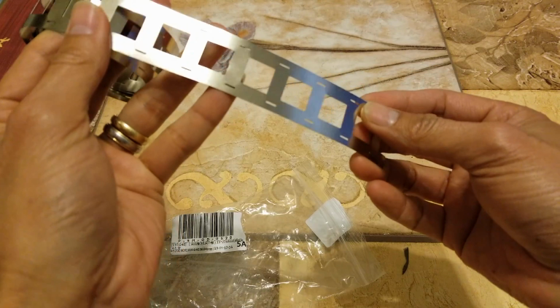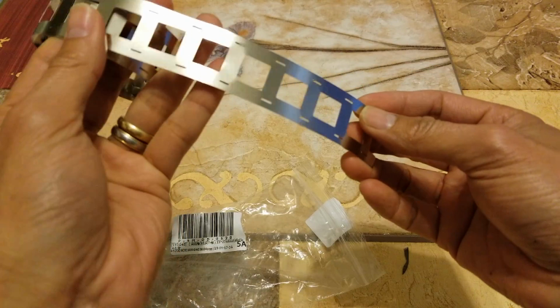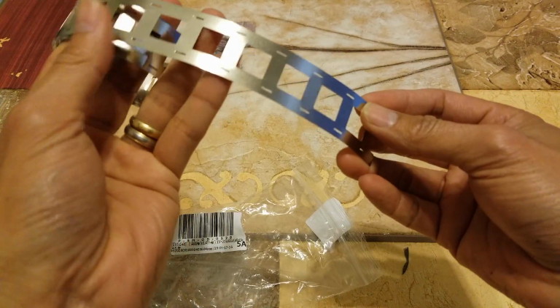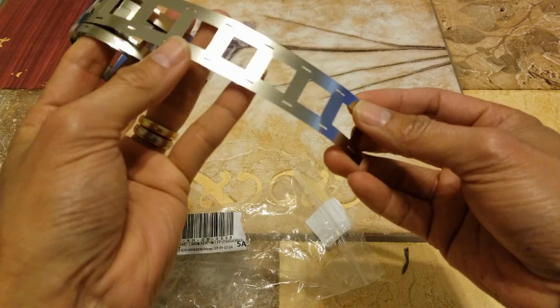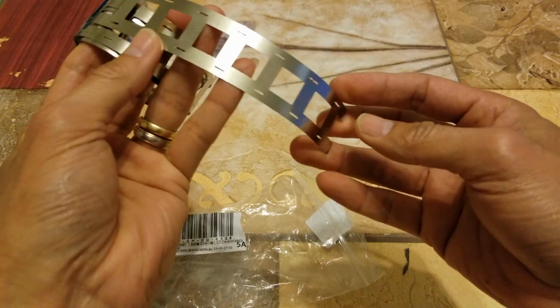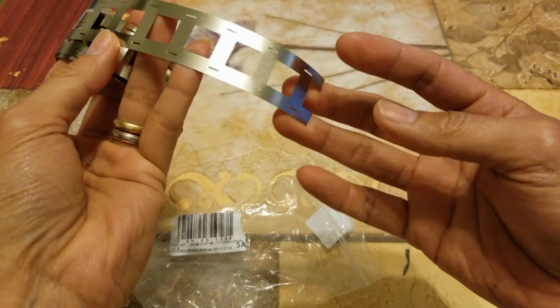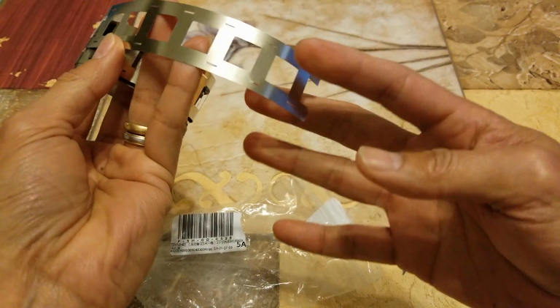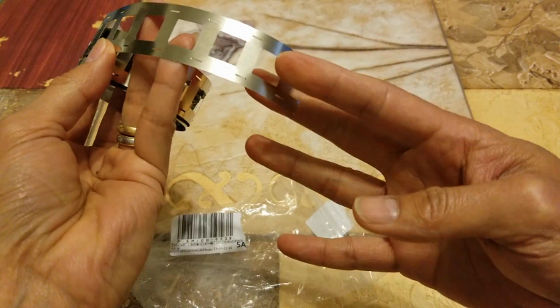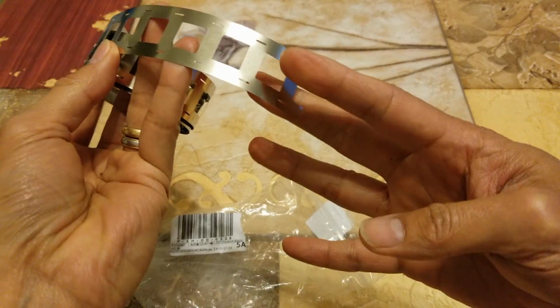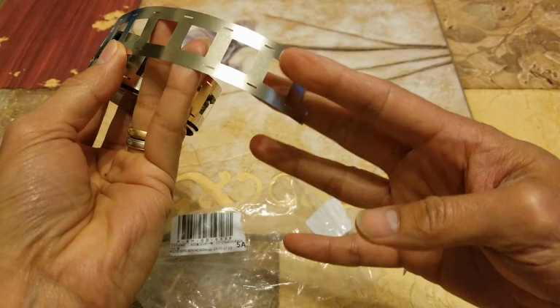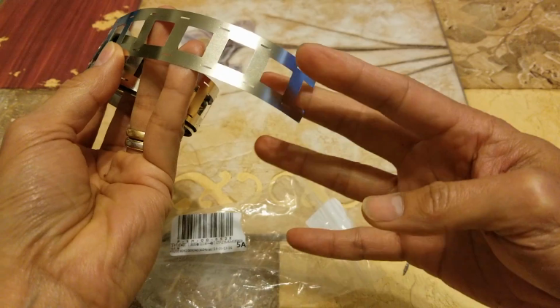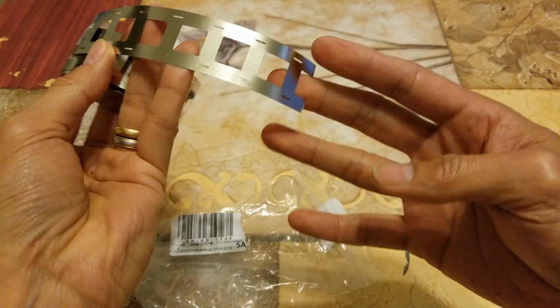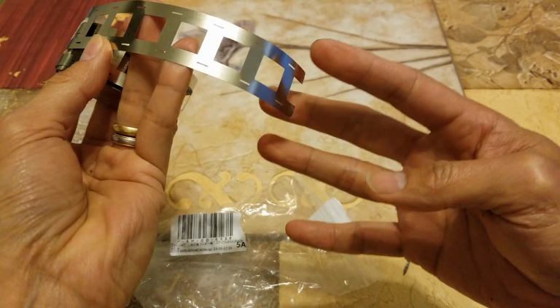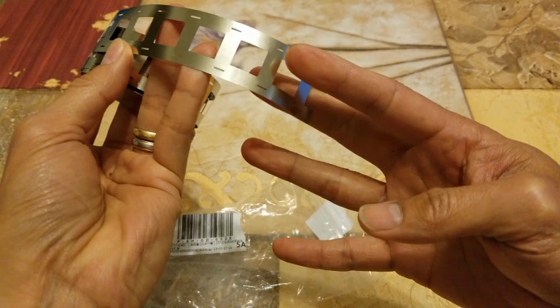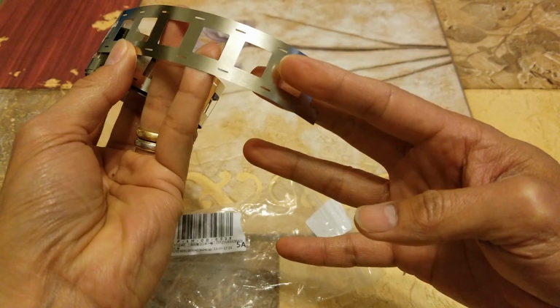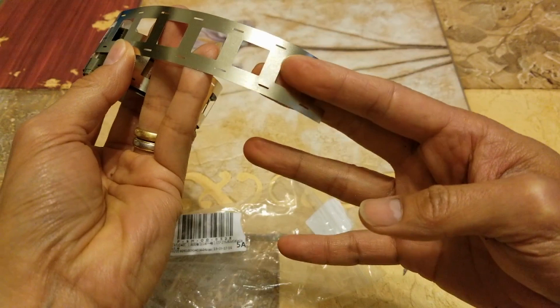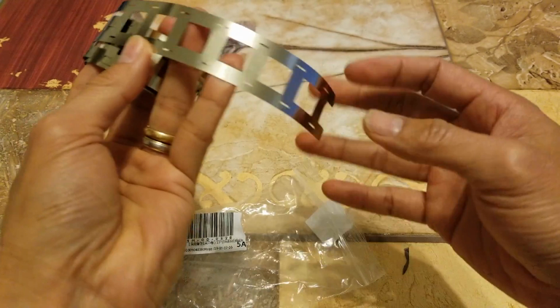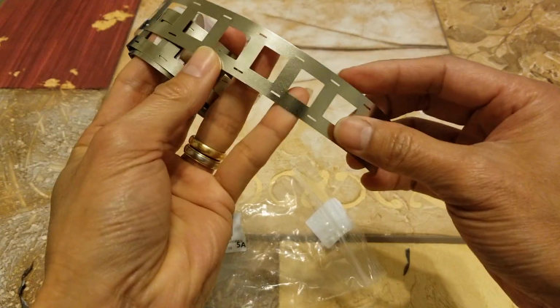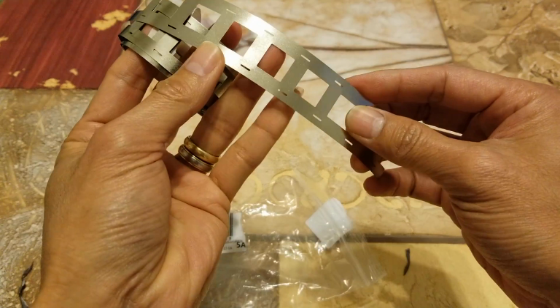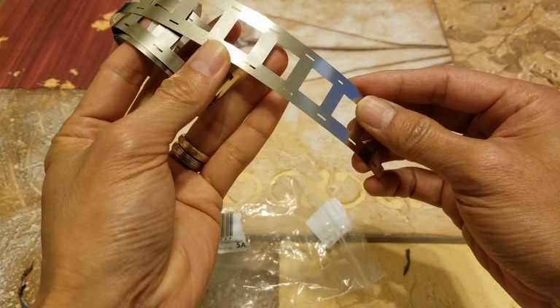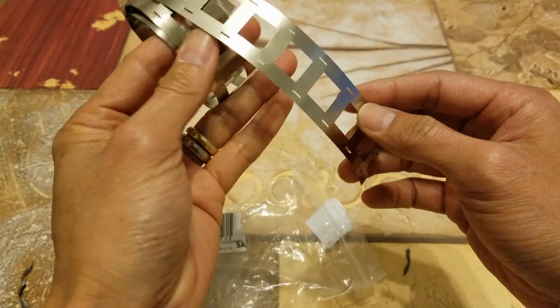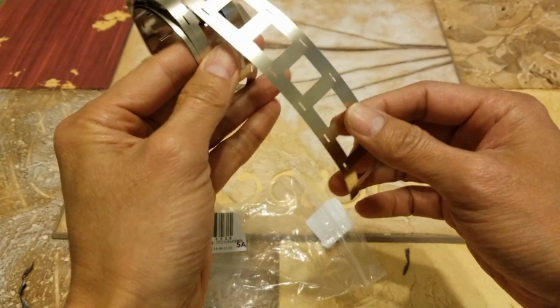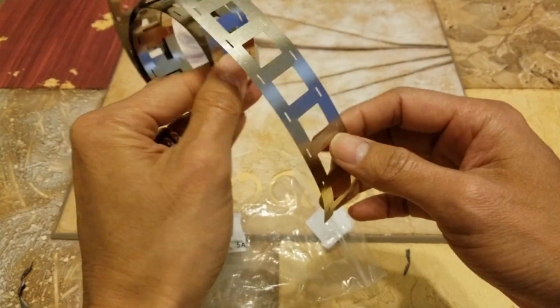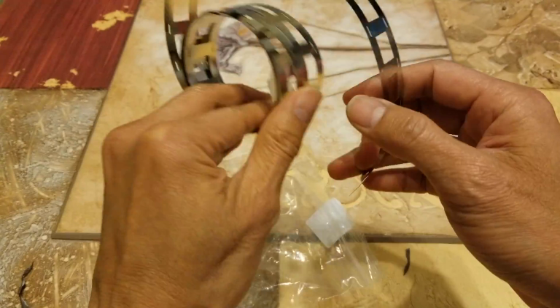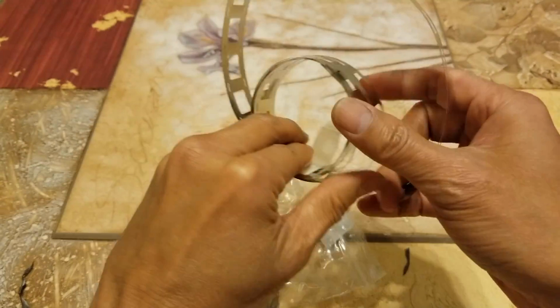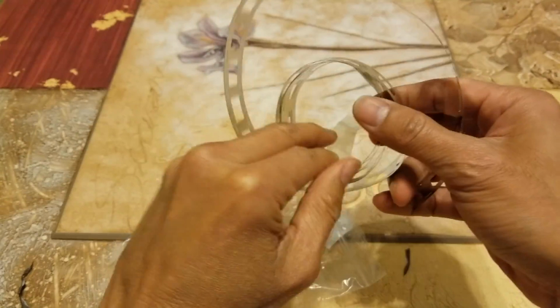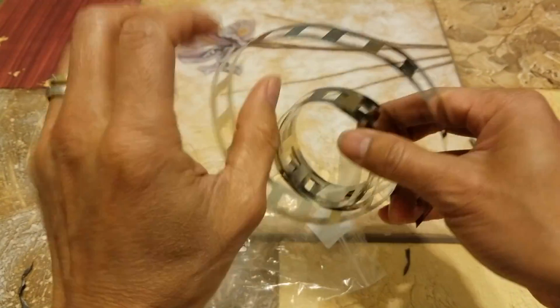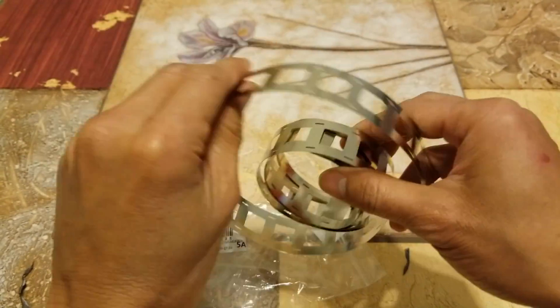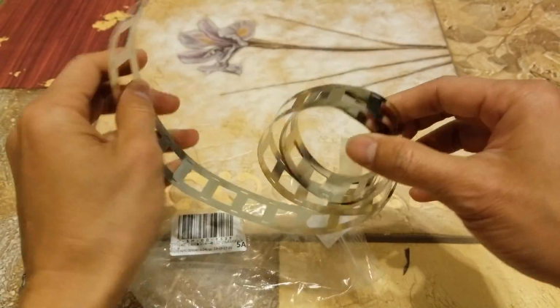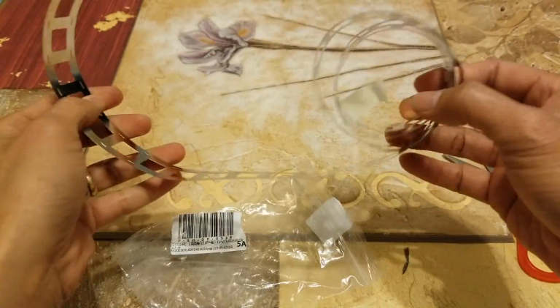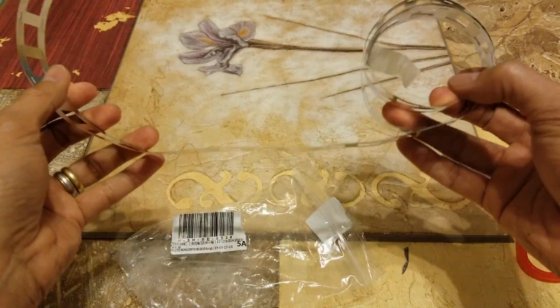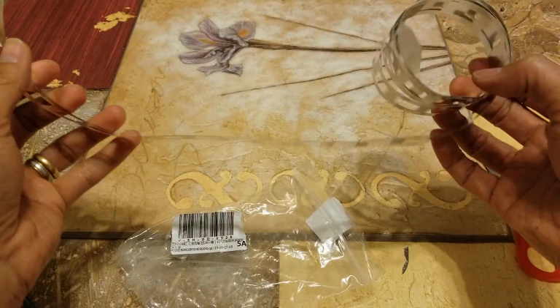So you could customize this — you could cut this however you want to cut it. It's a pretty long strip.